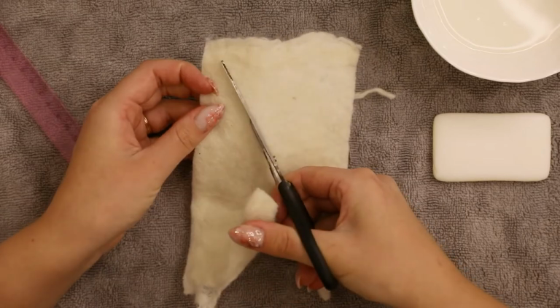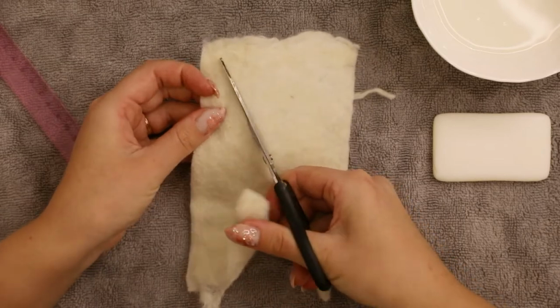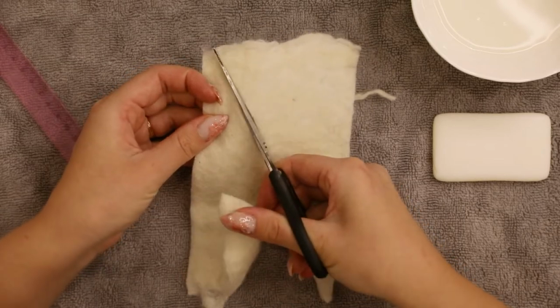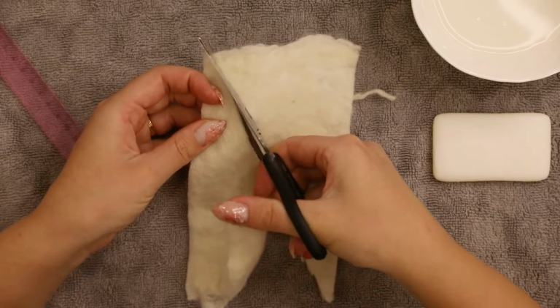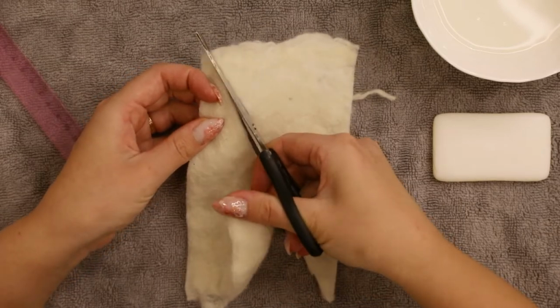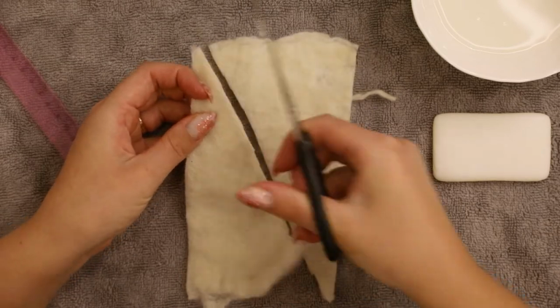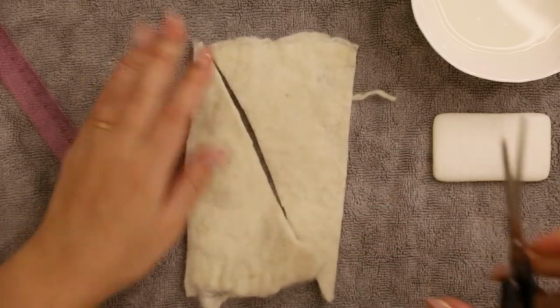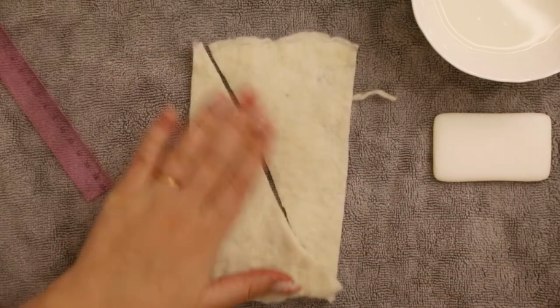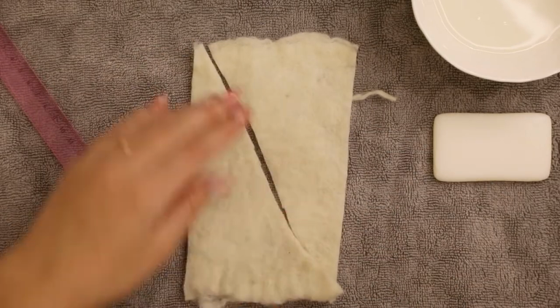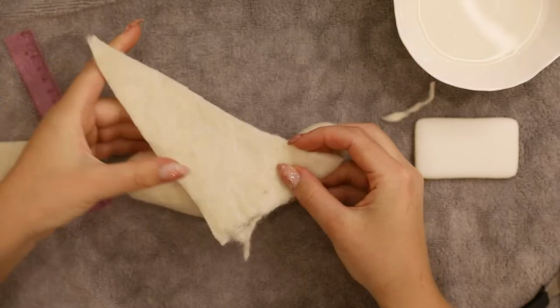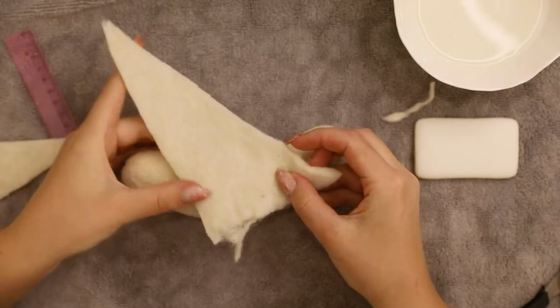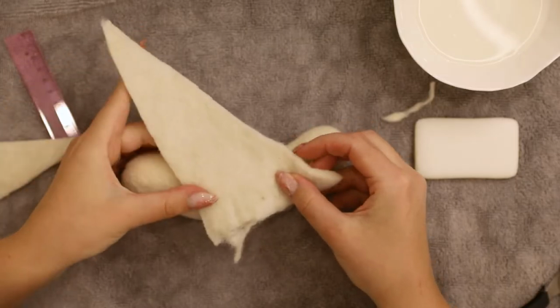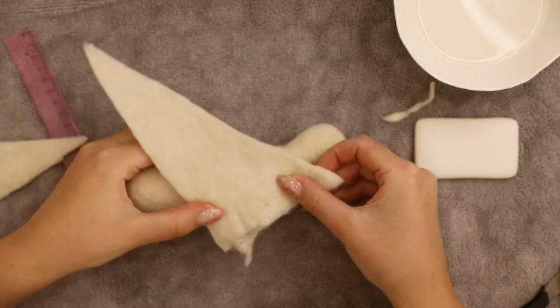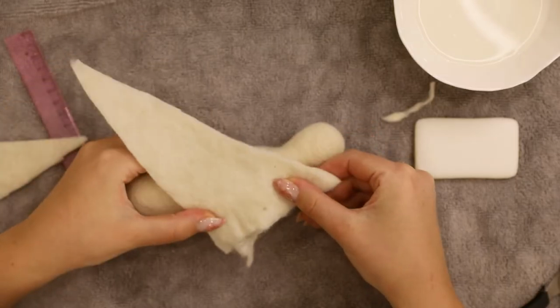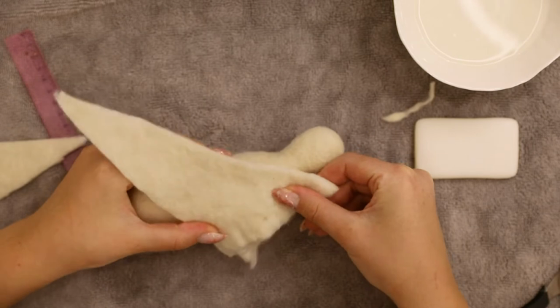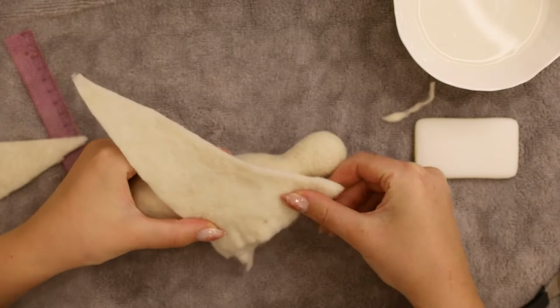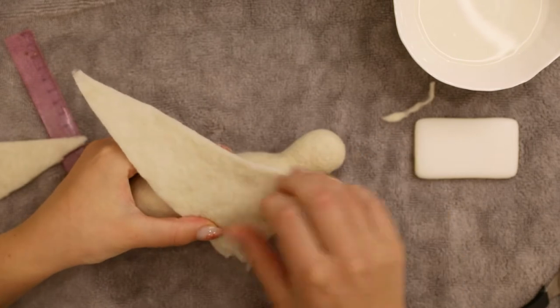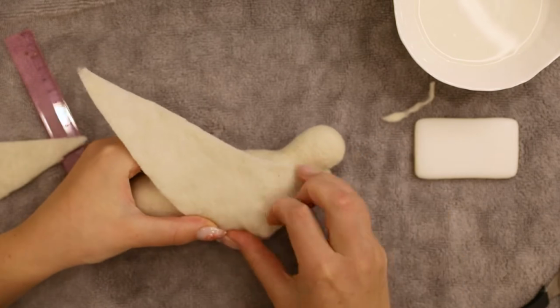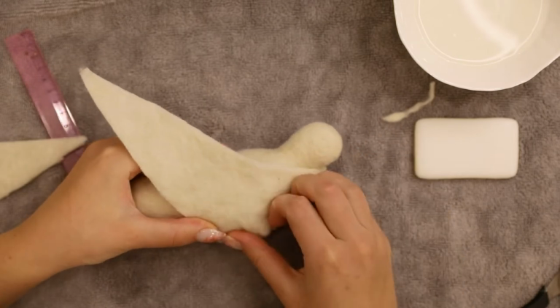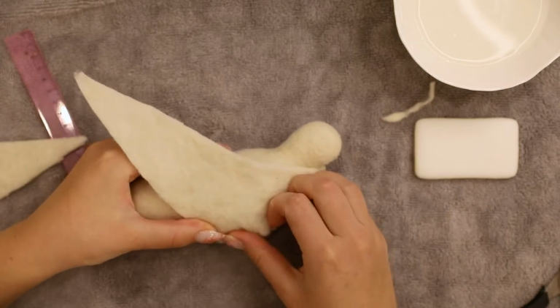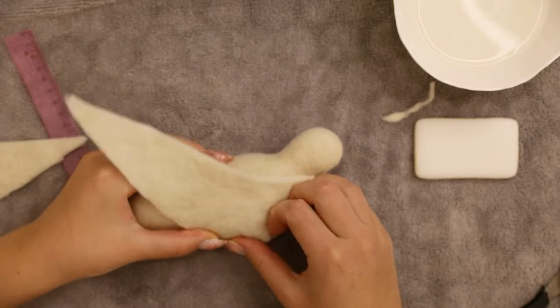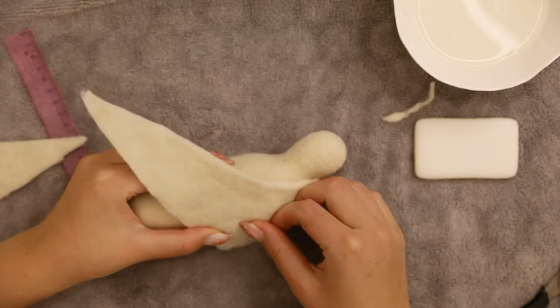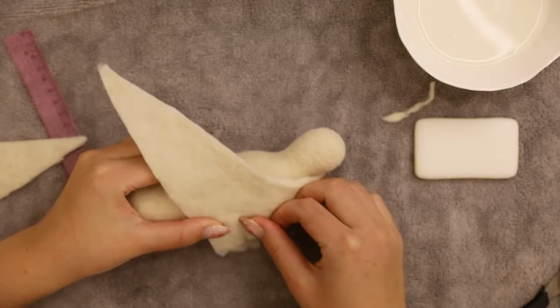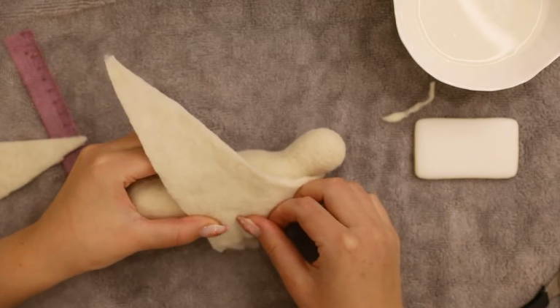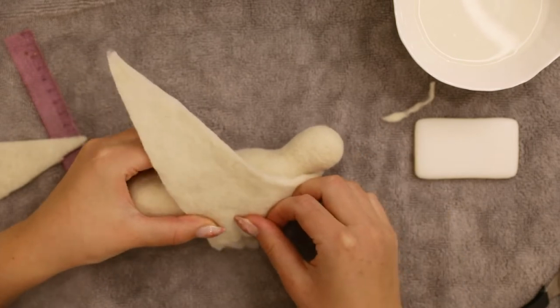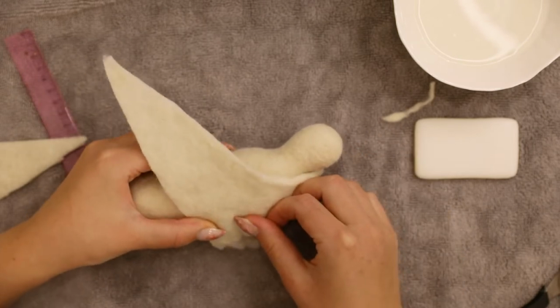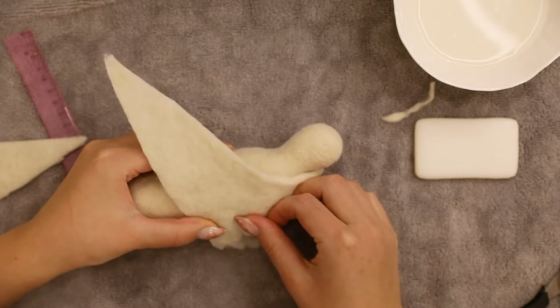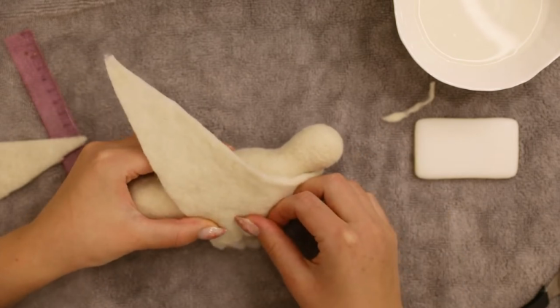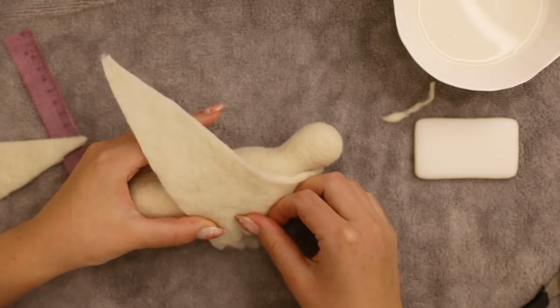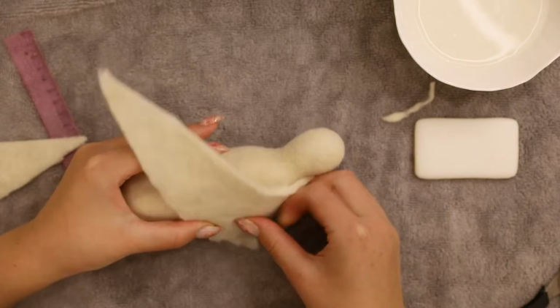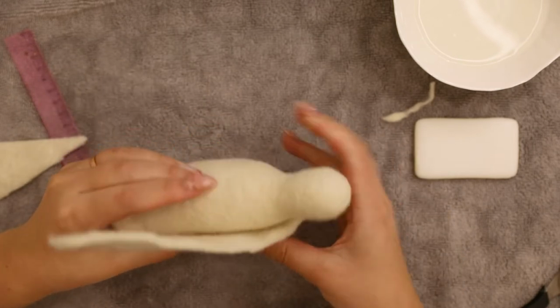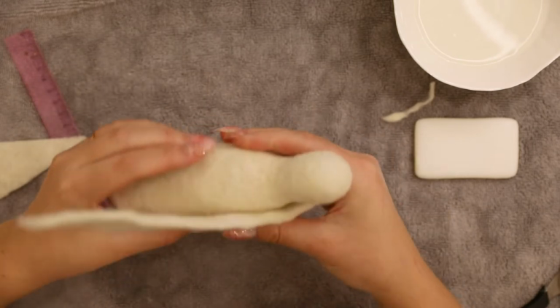And now we have two symmetrical pieces for our wings. We will attach them like this later on, but now we have to make the feathers.